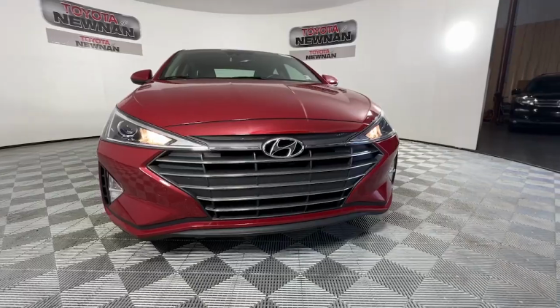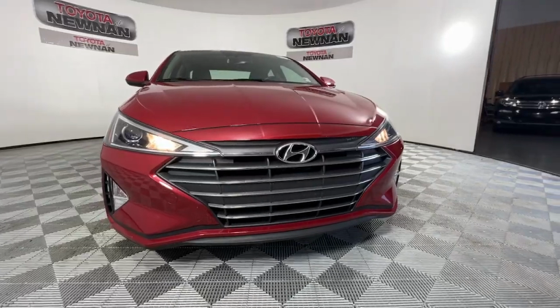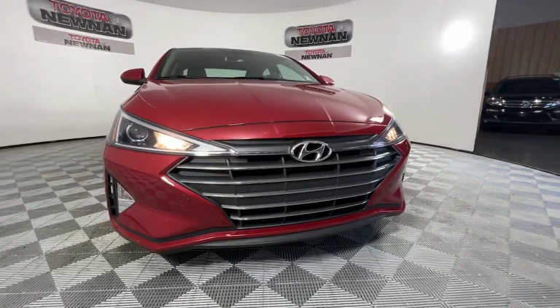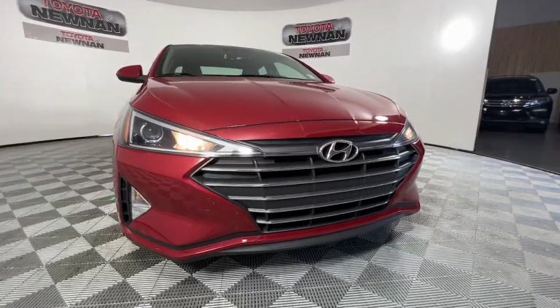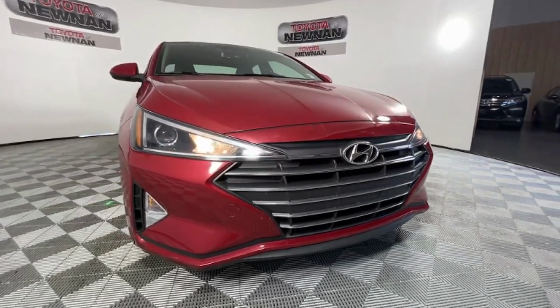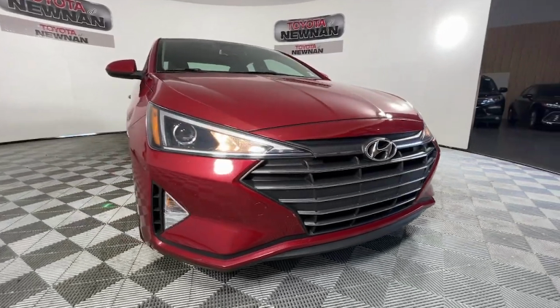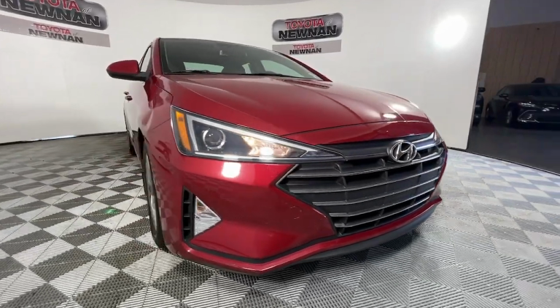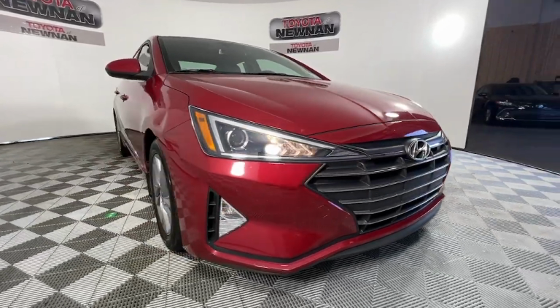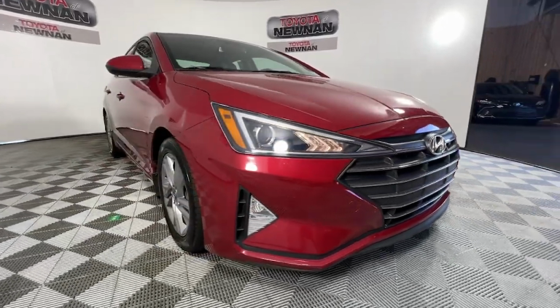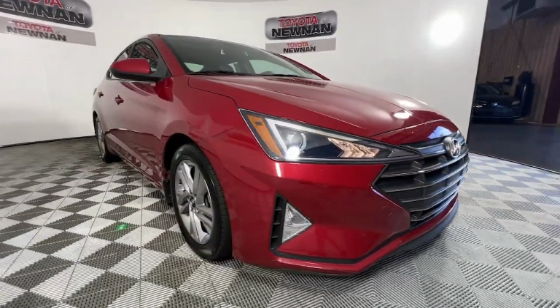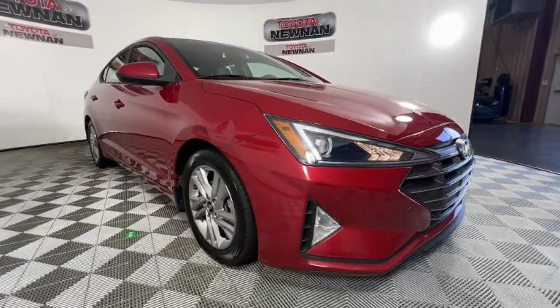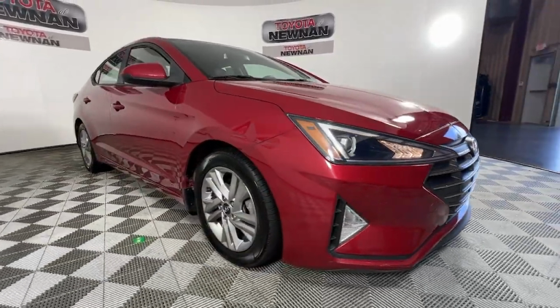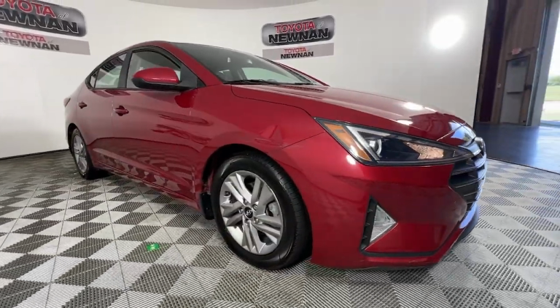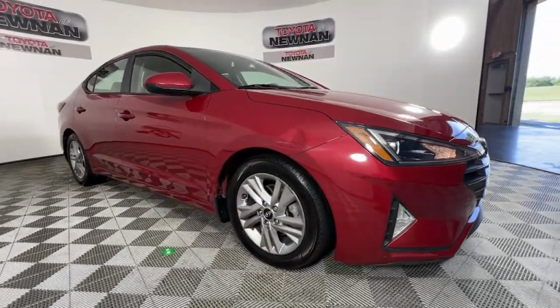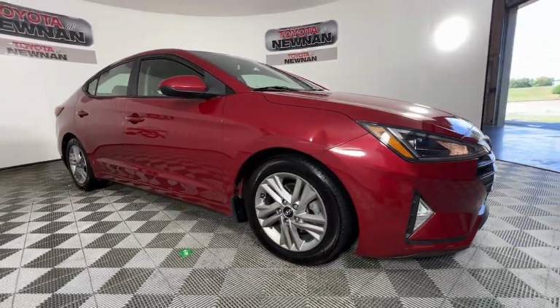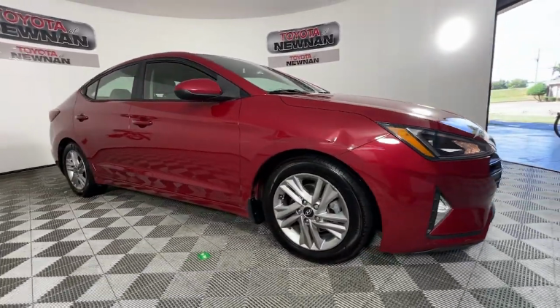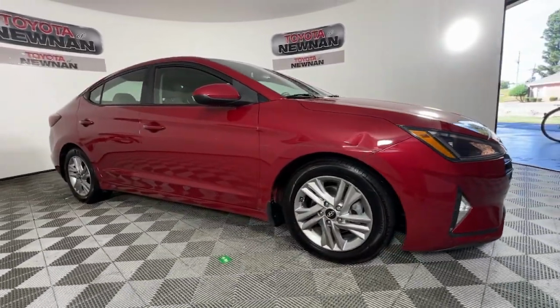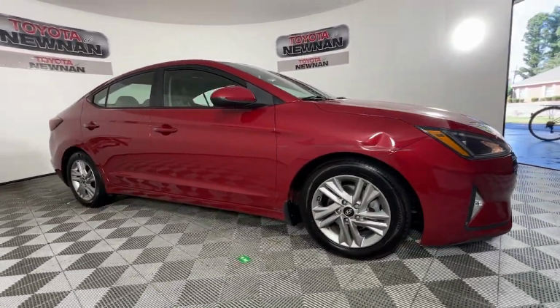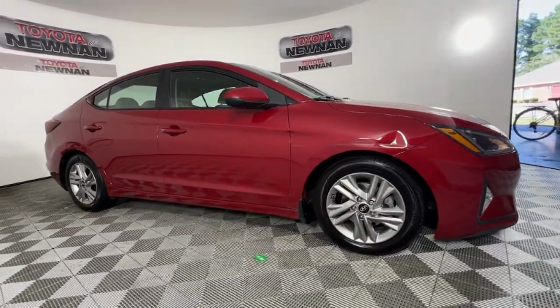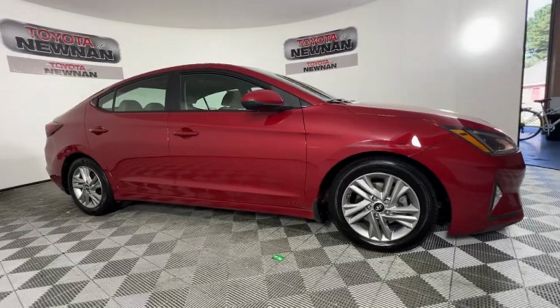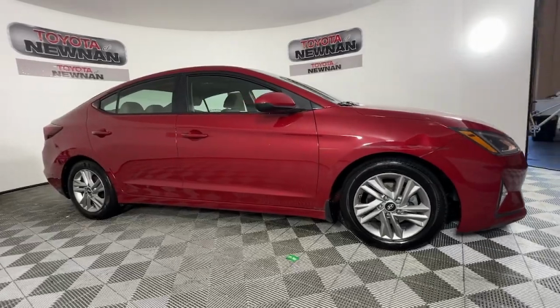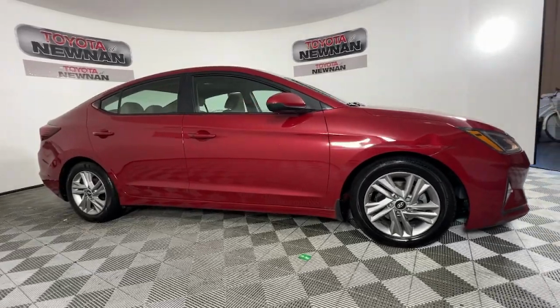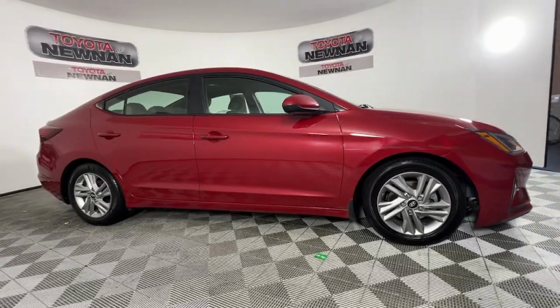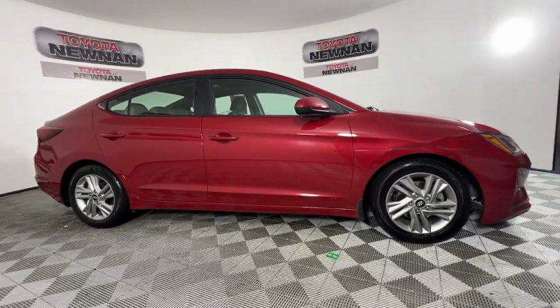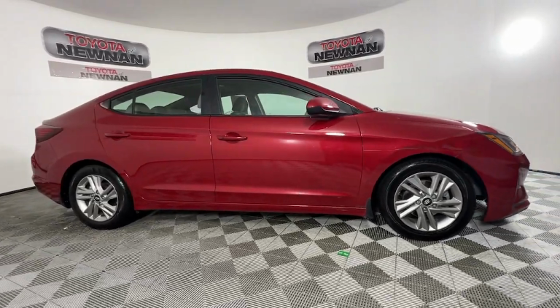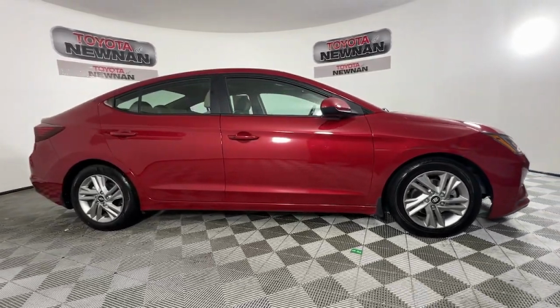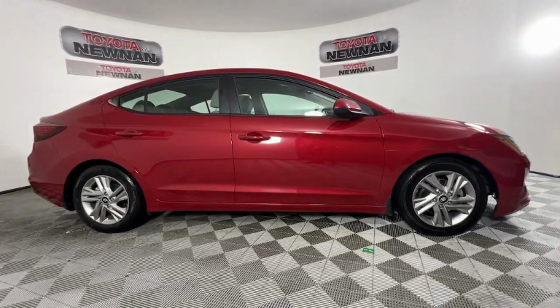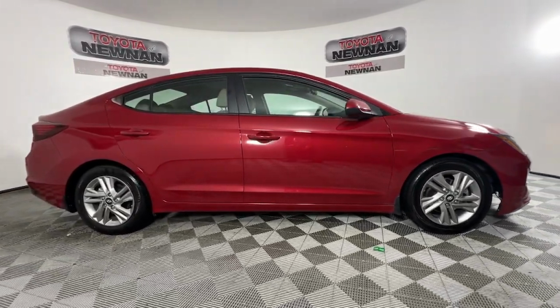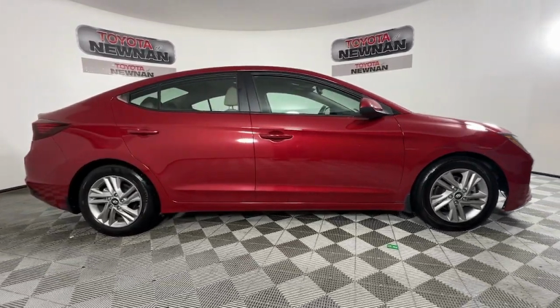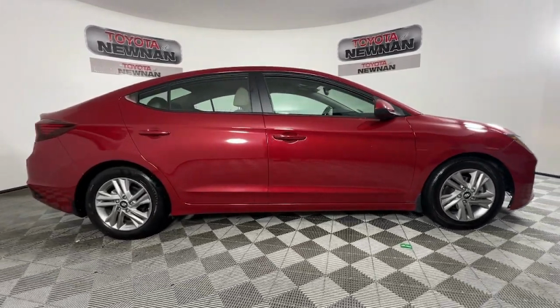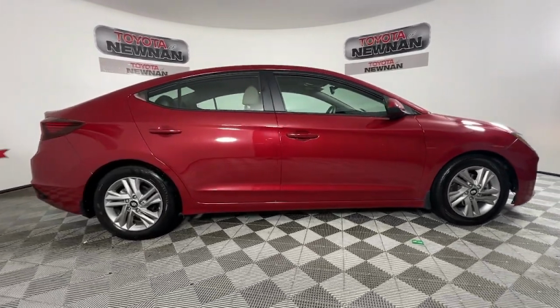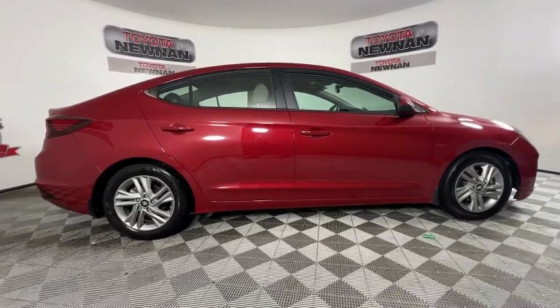Here is a wonderful 2019 Hyundai Elantra. With less than 40,000 miles on the odometer, this vehicle provides excellent value.